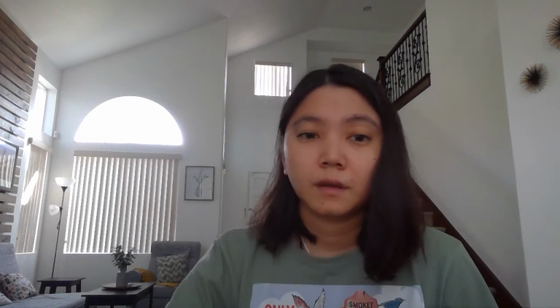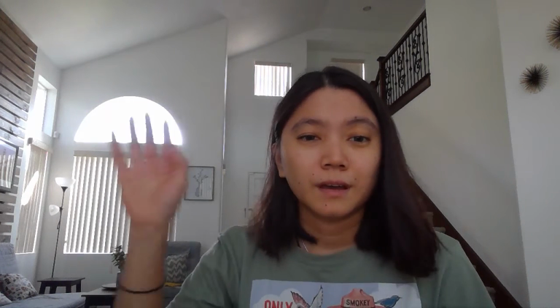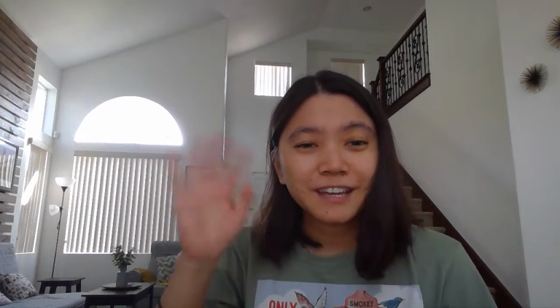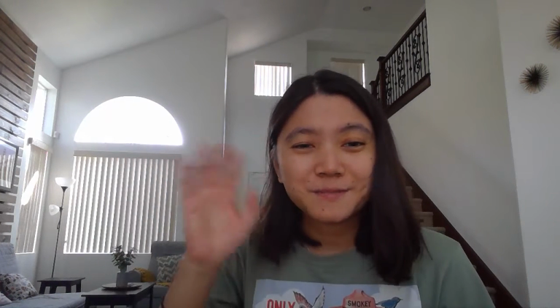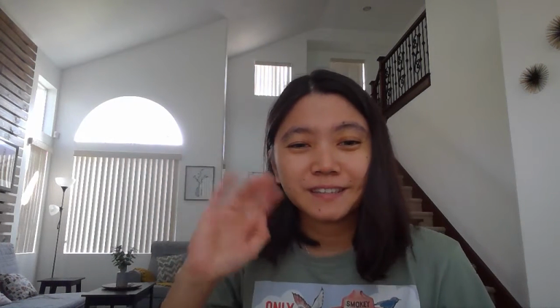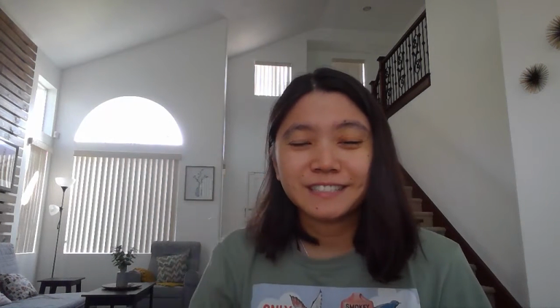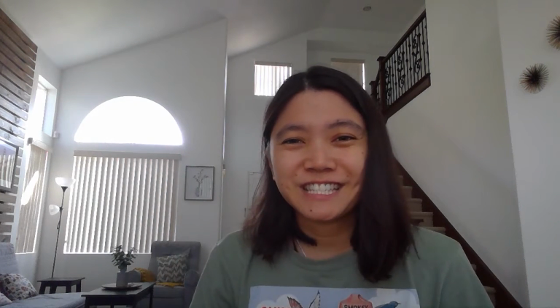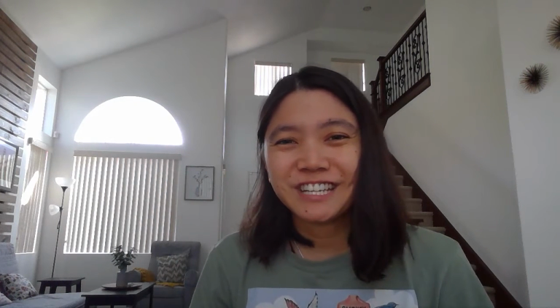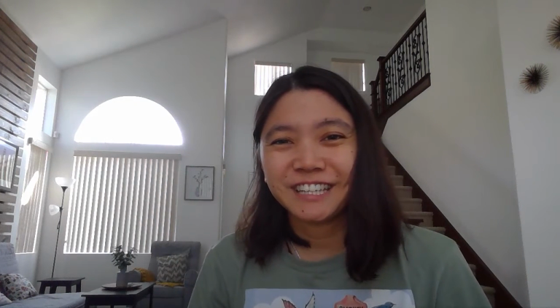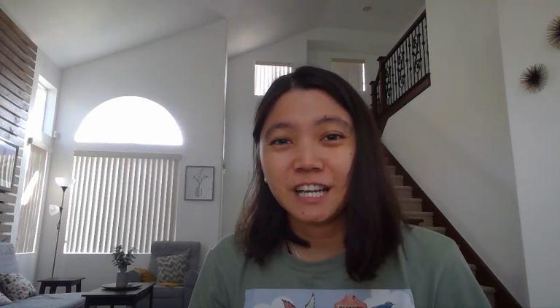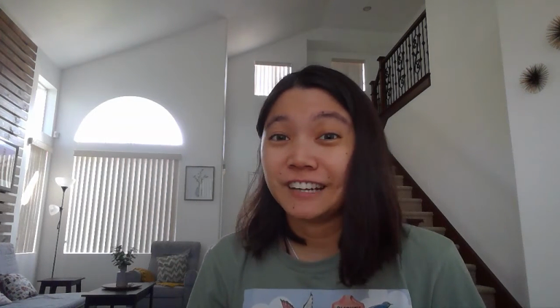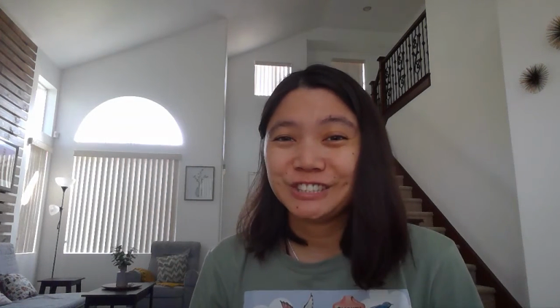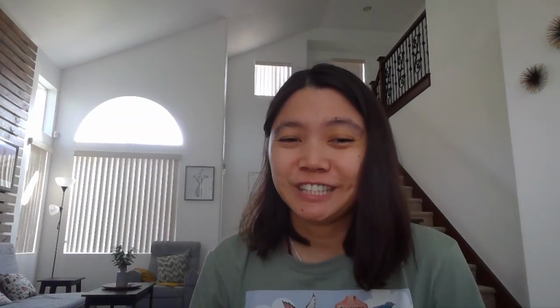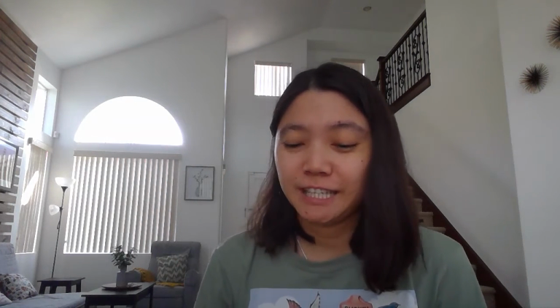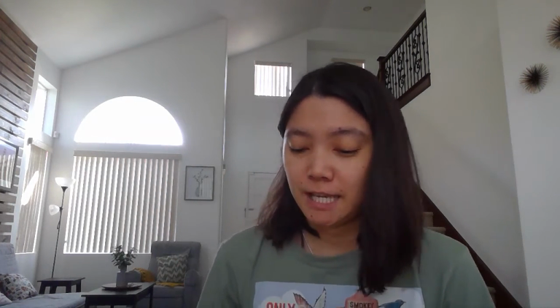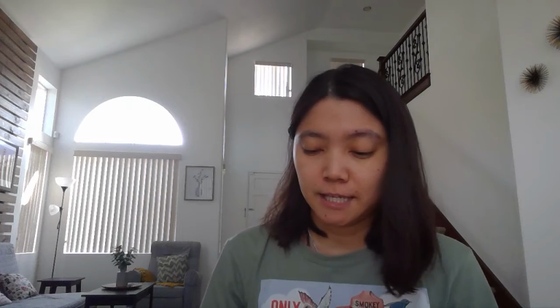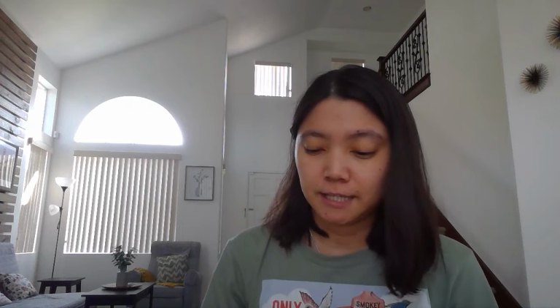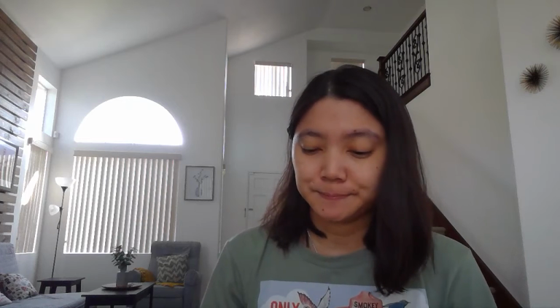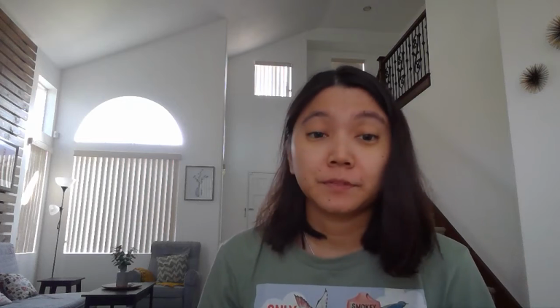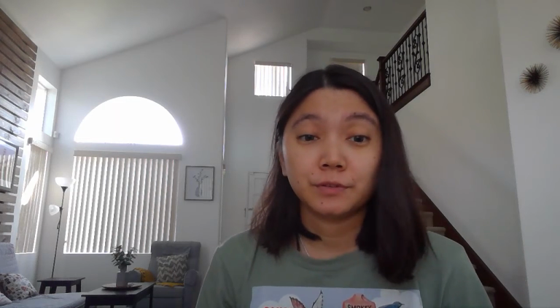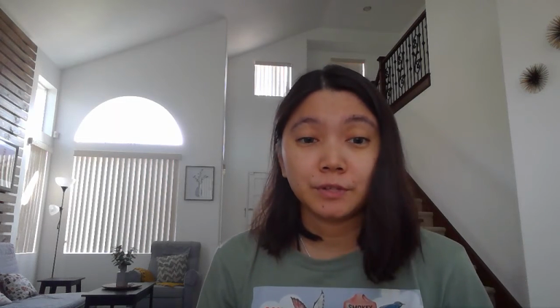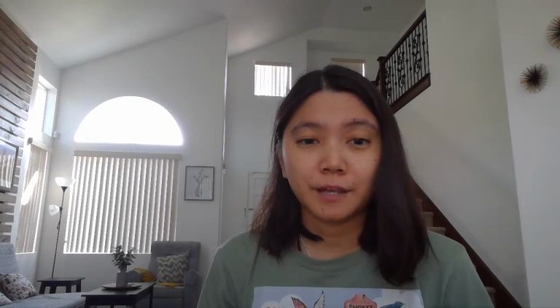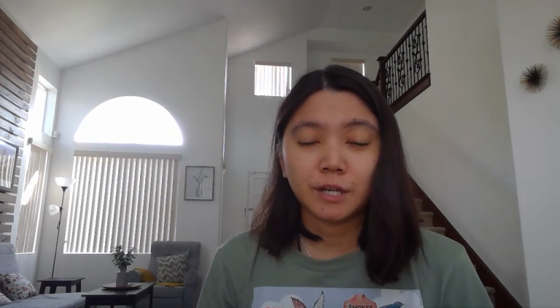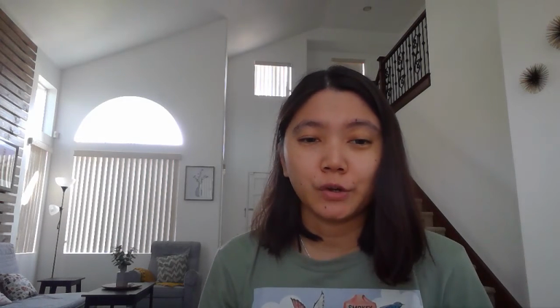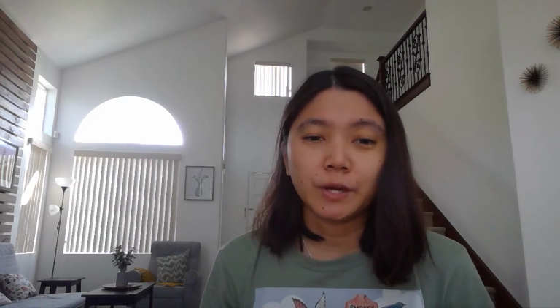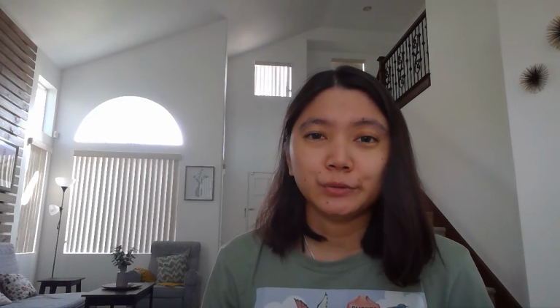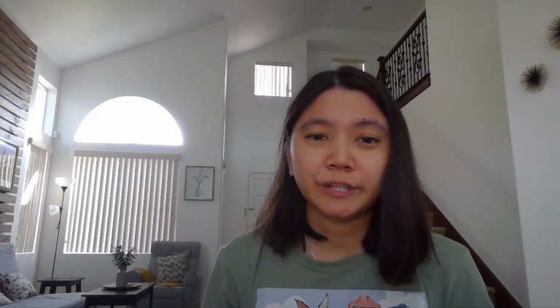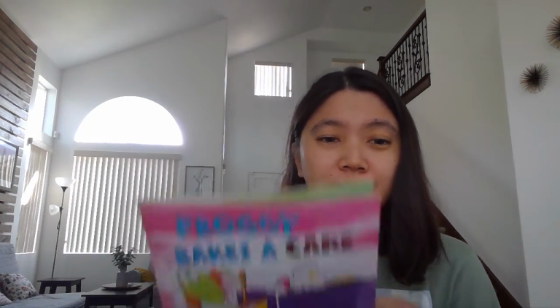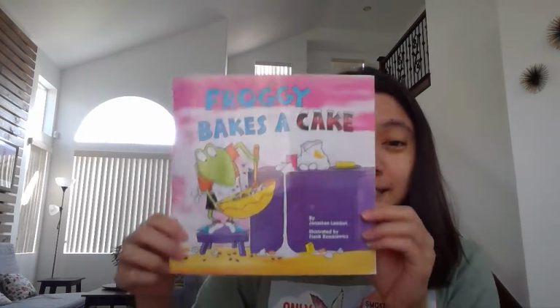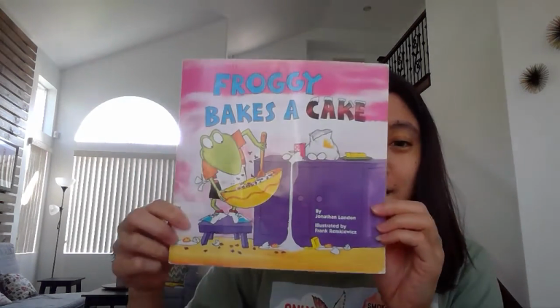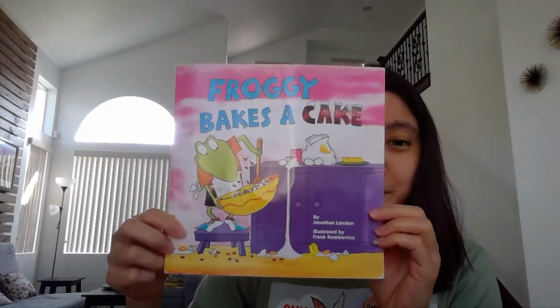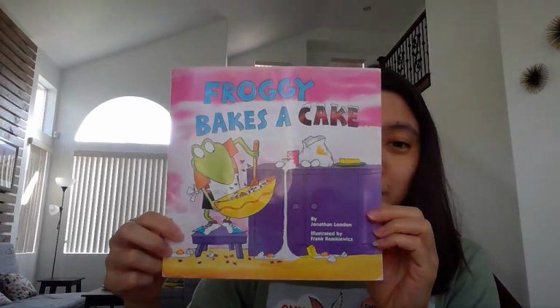Hi Gummy Bear, this is Teacher Hannah. How are you today? And today we are going to read this book.